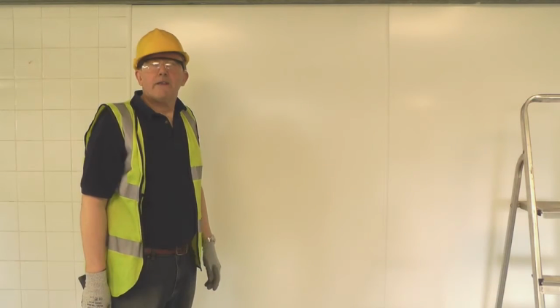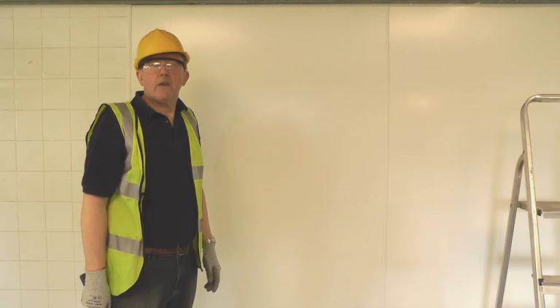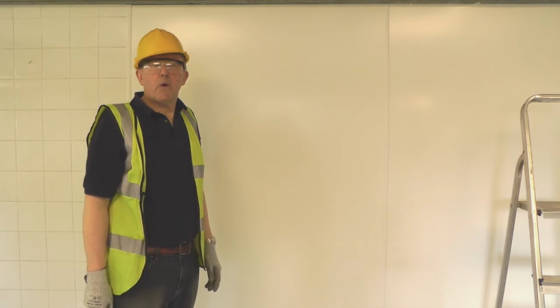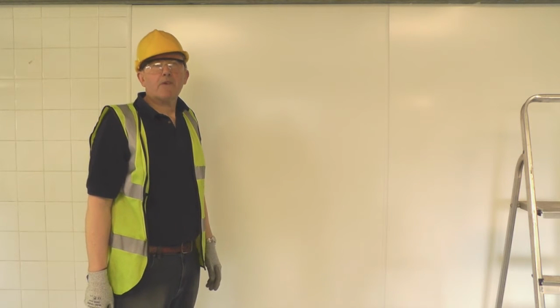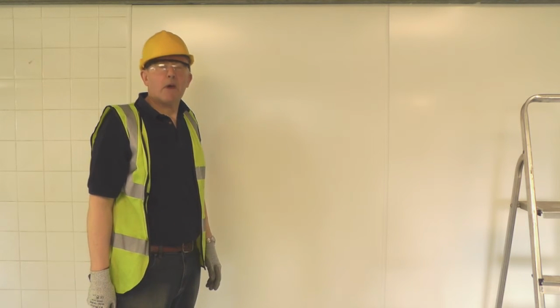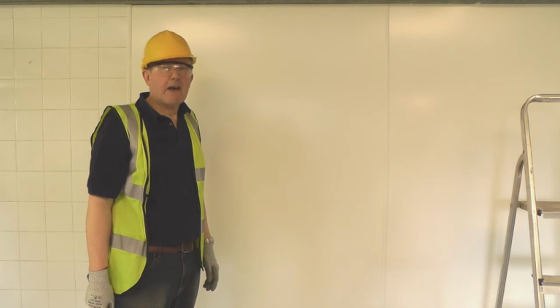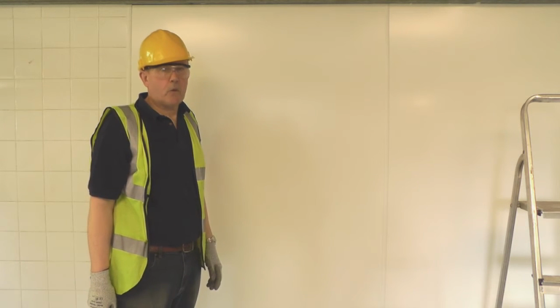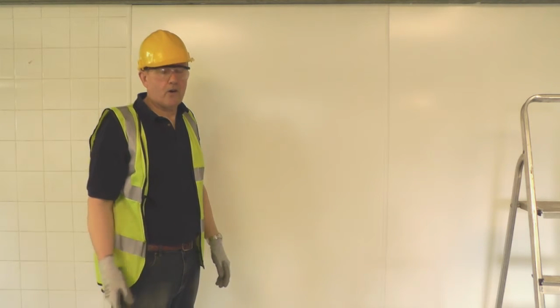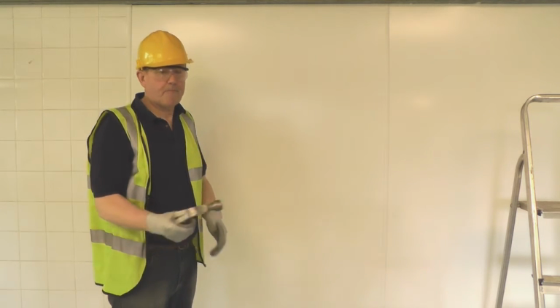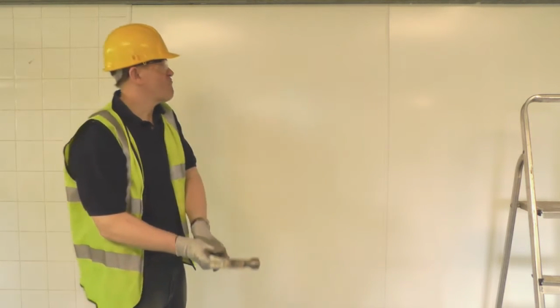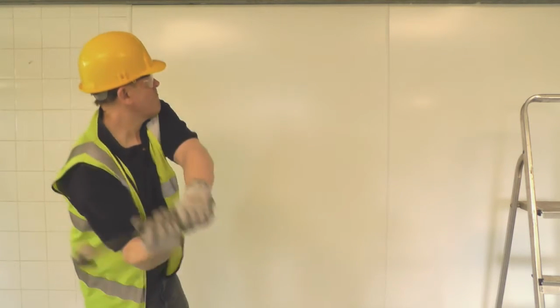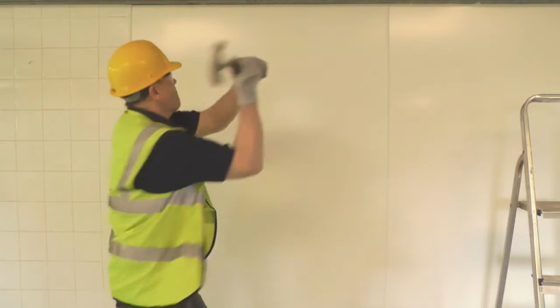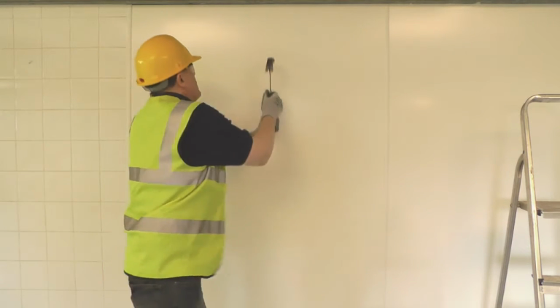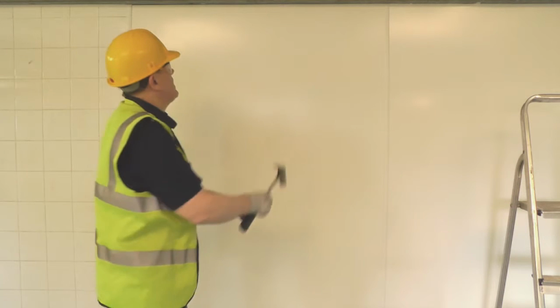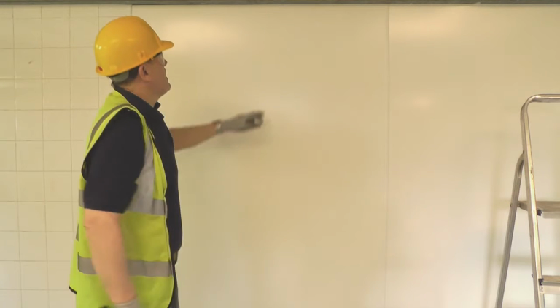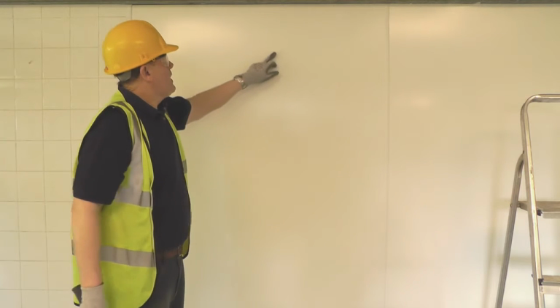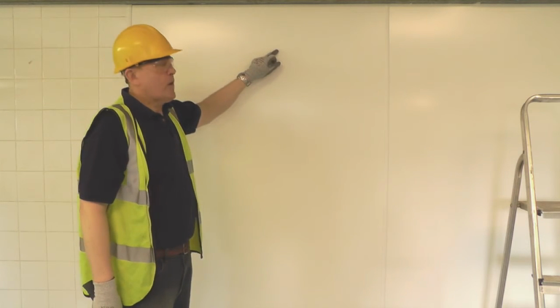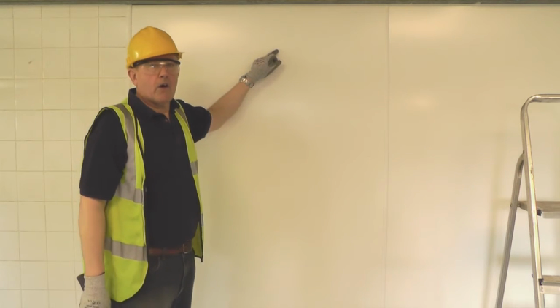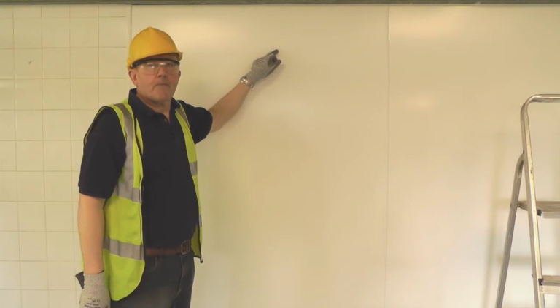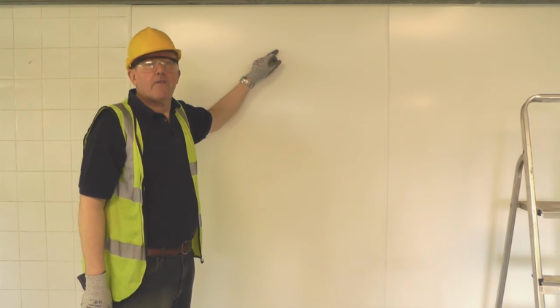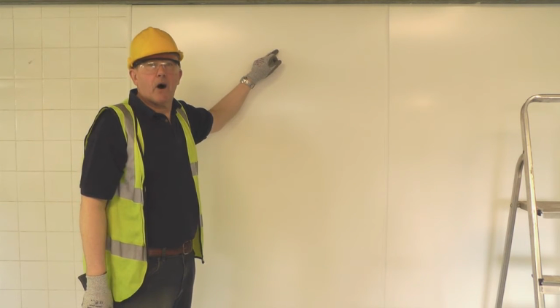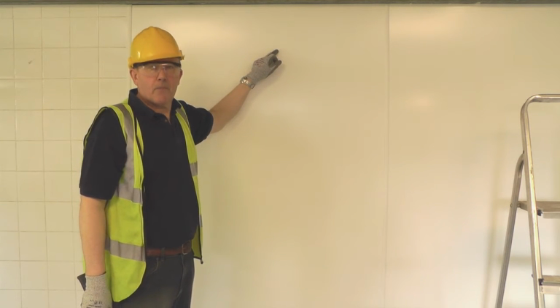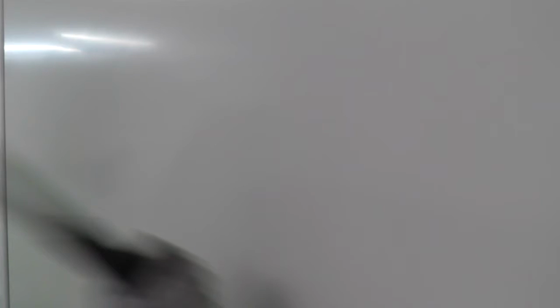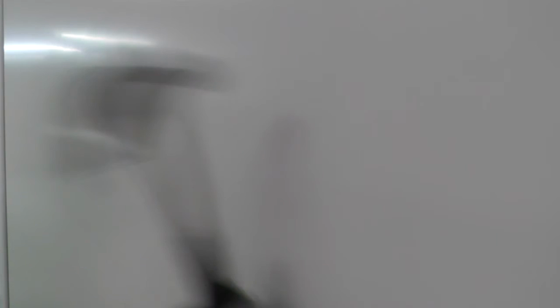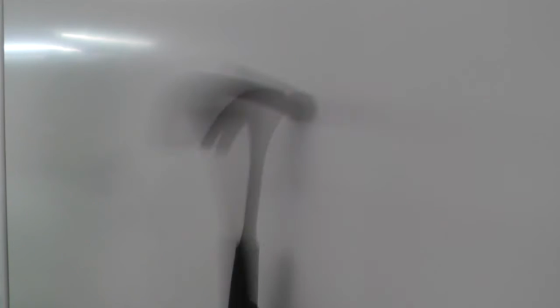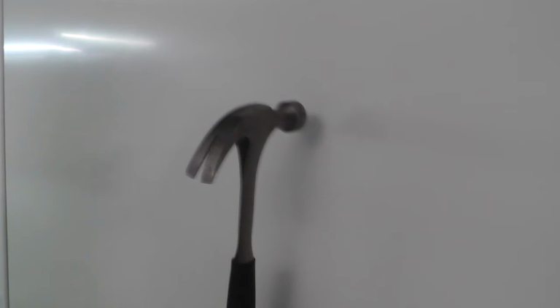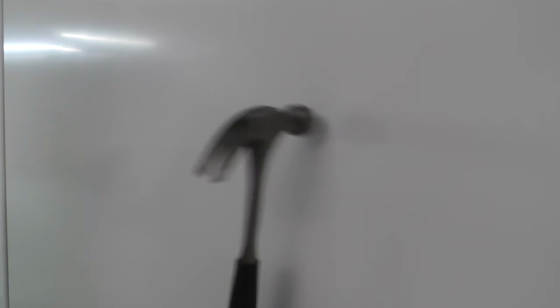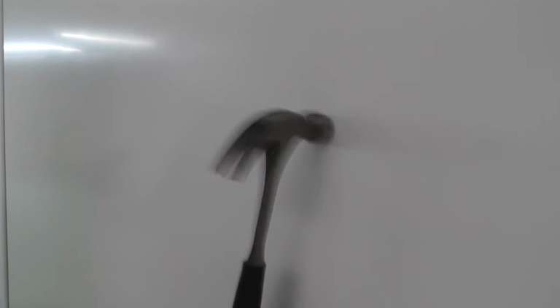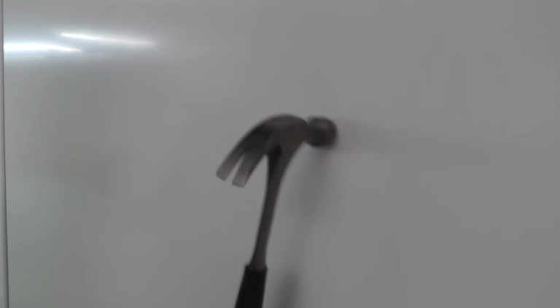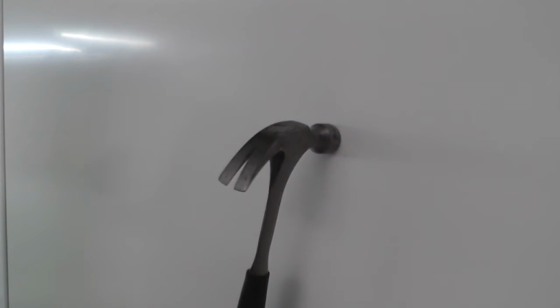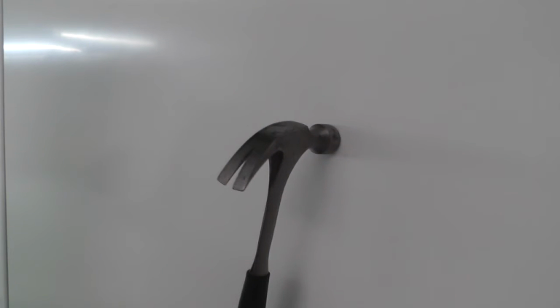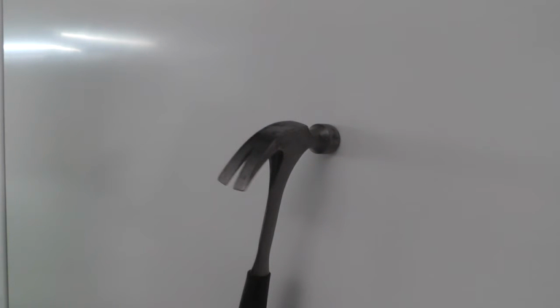Now let's see what happens when we hit Altro white rock. Not a lot — not even a mark. Impressive, eh? Perhaps we should hit it with something a little bit heavier, eh?